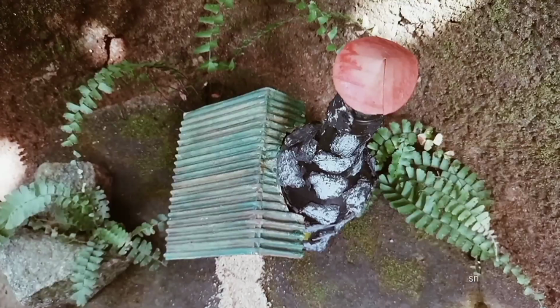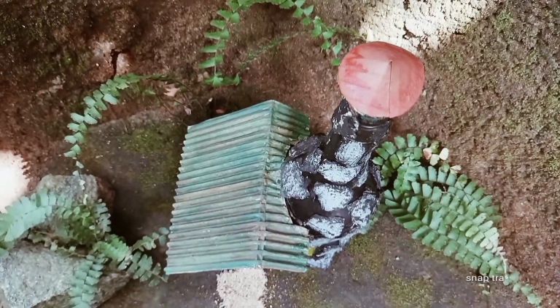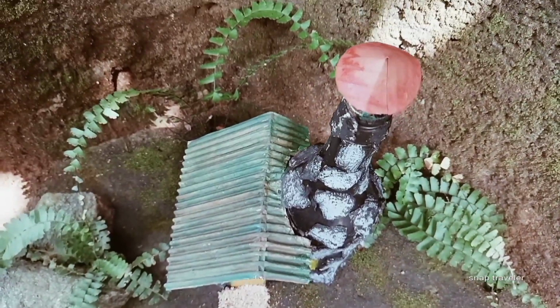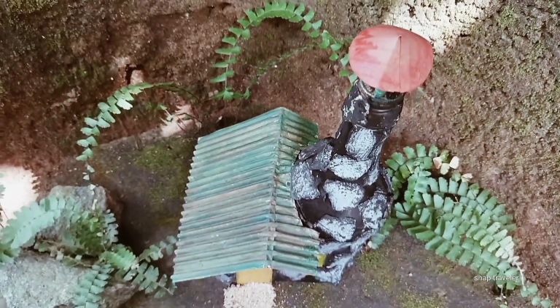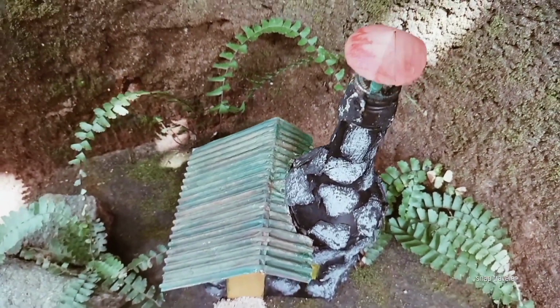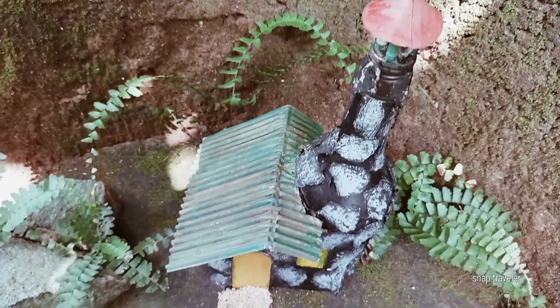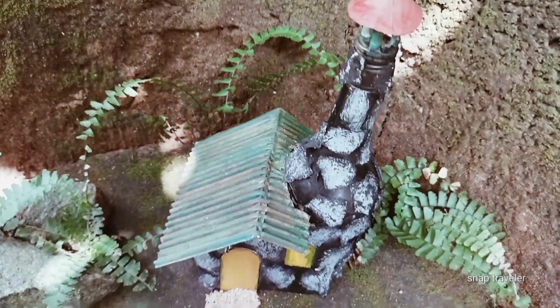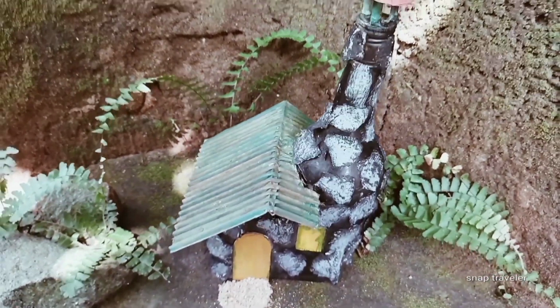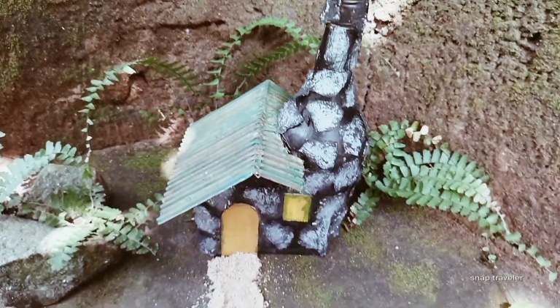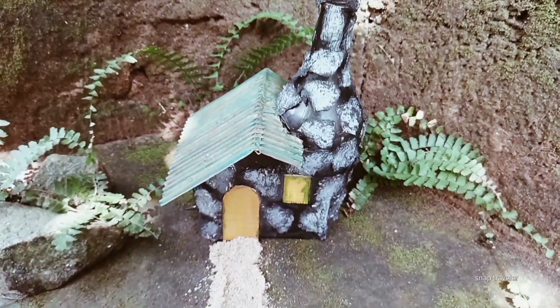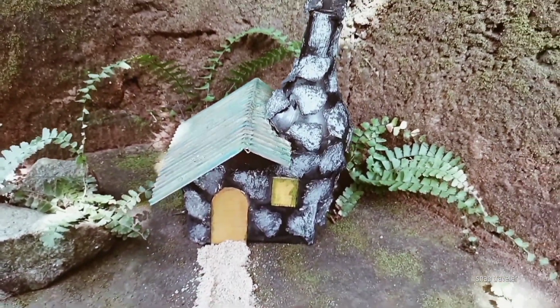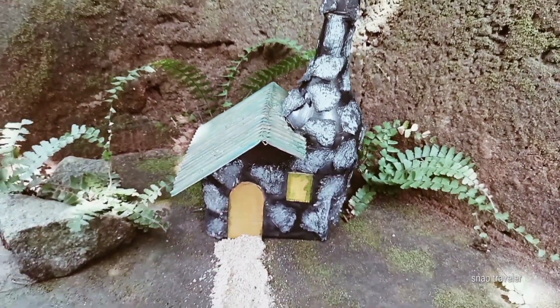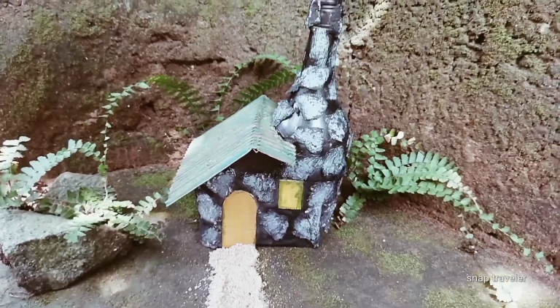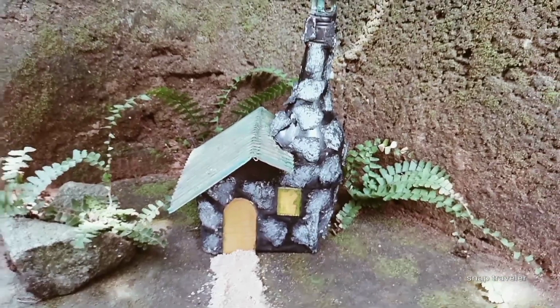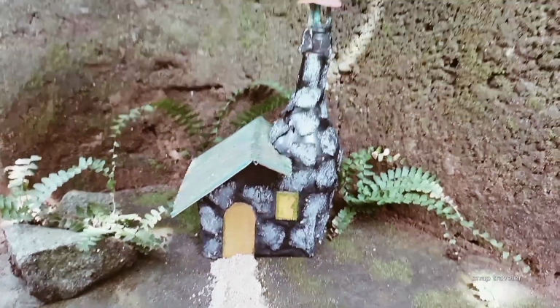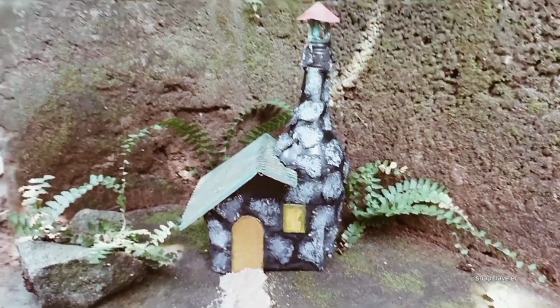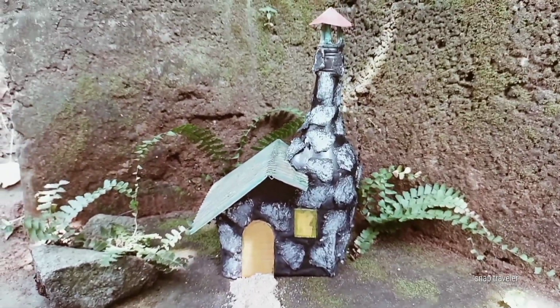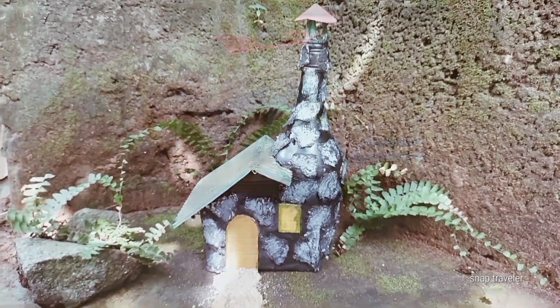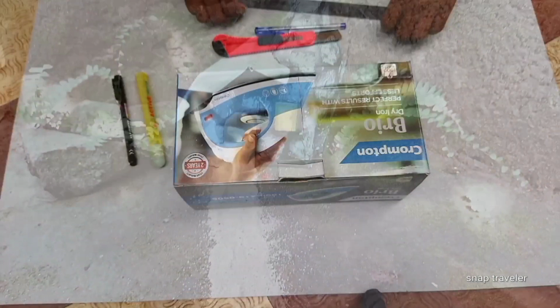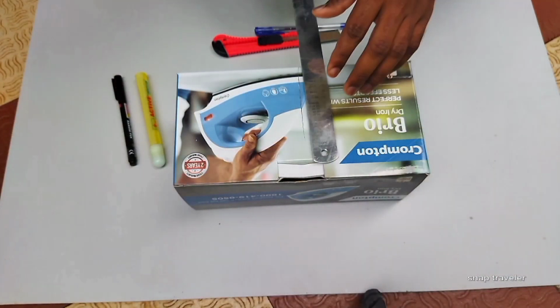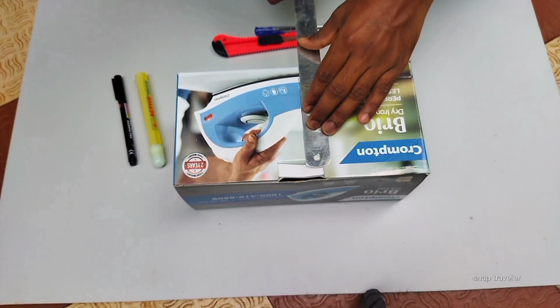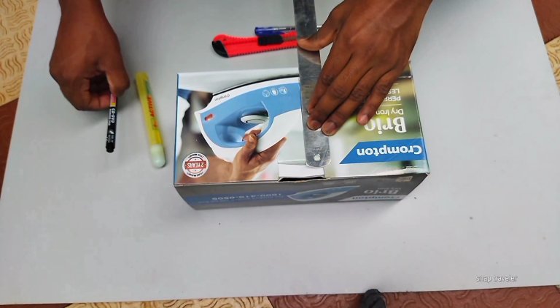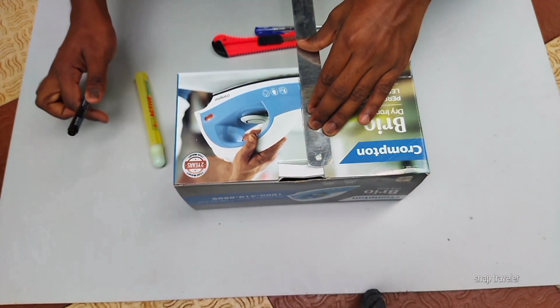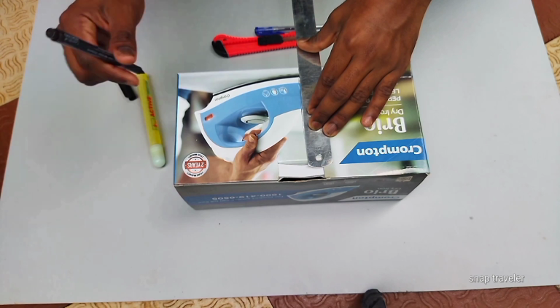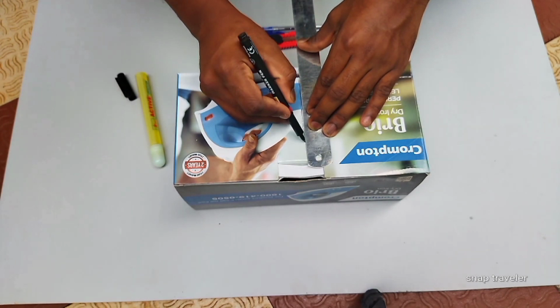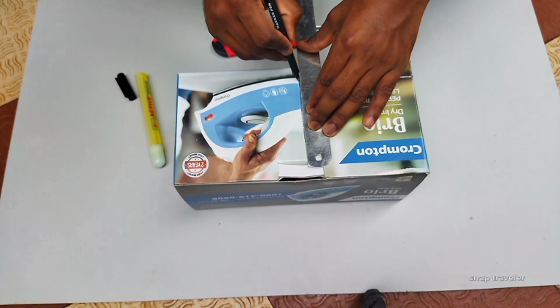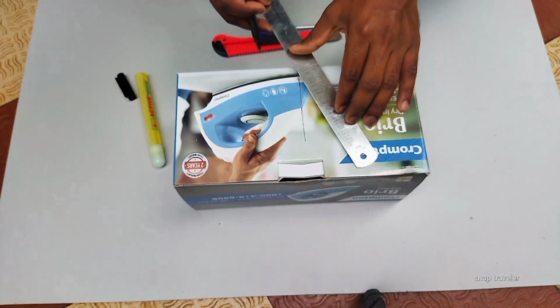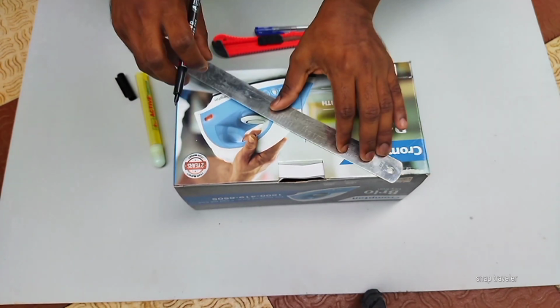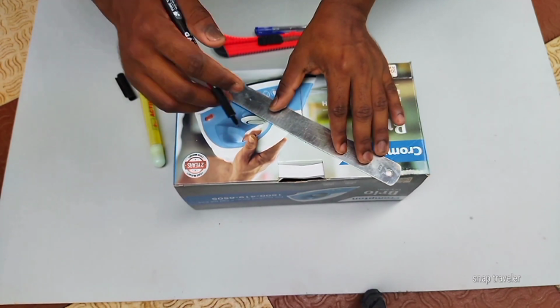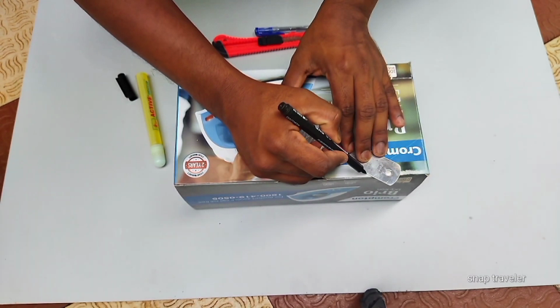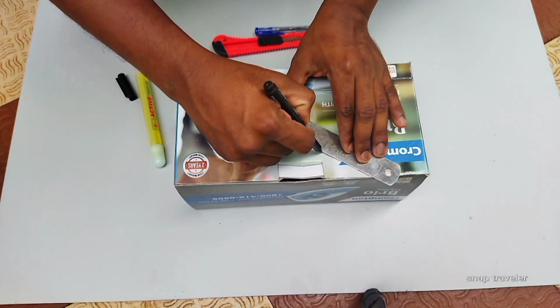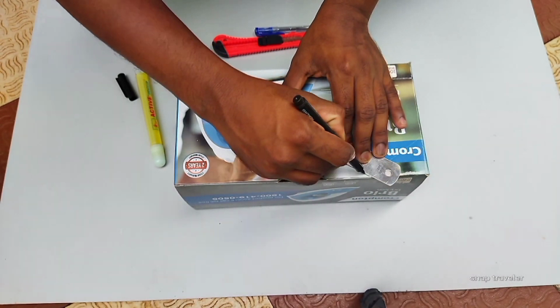Hello friends! For Christmas, we will see a miniature house on our flat side. Come on, in this video we will see it. We have painted a box — in this case, we have painted a gold ceiling for this place.